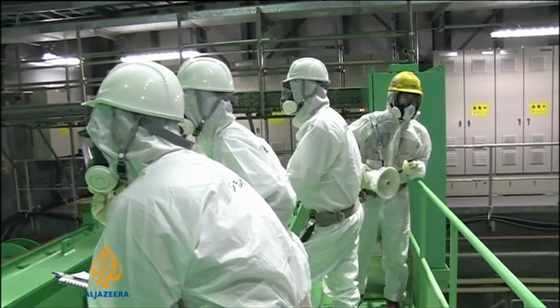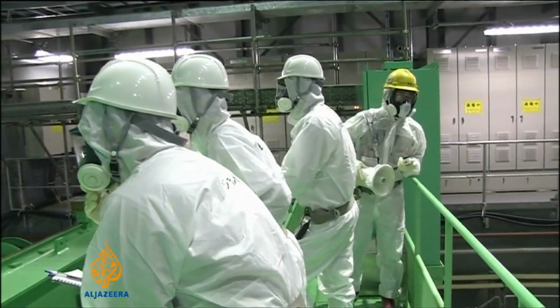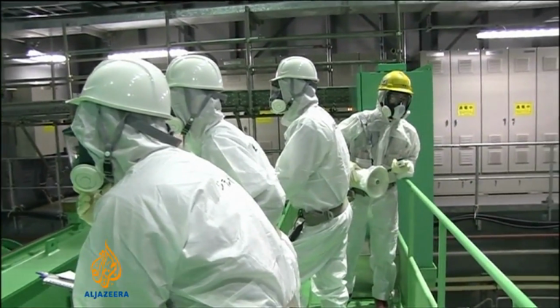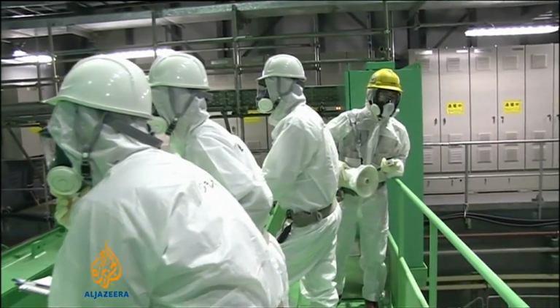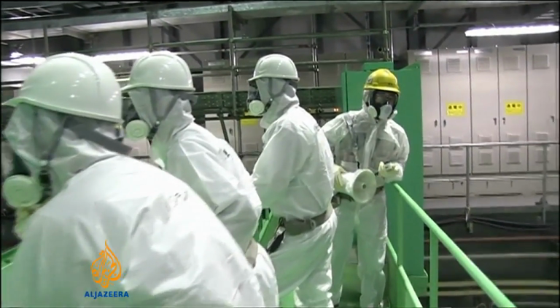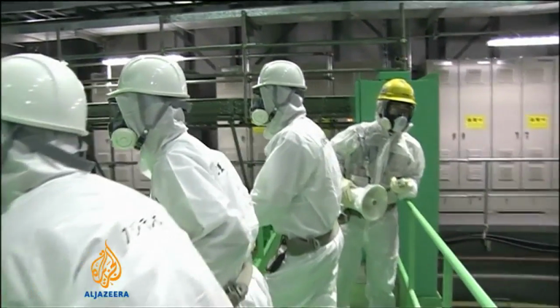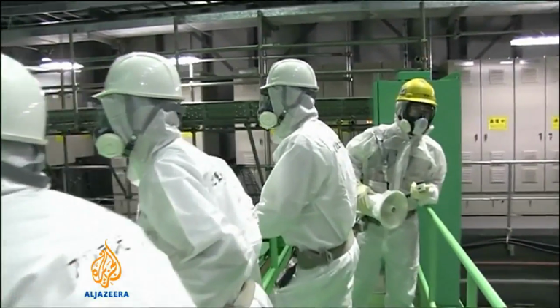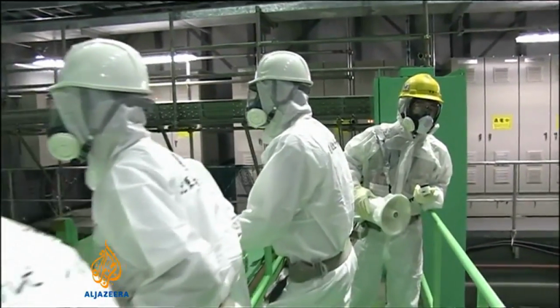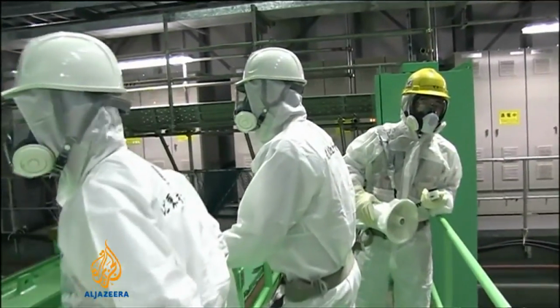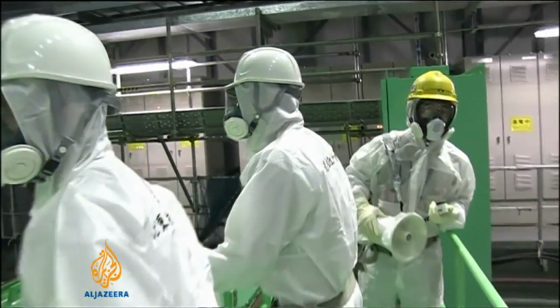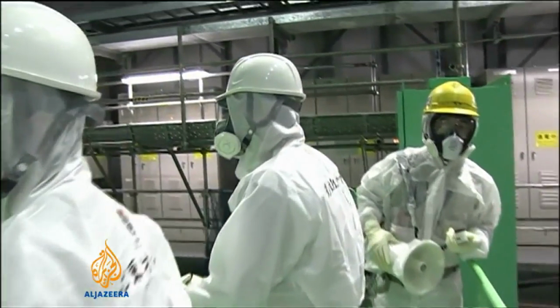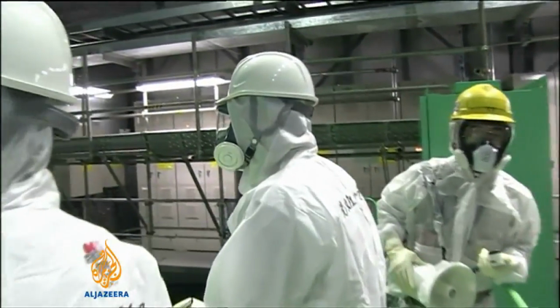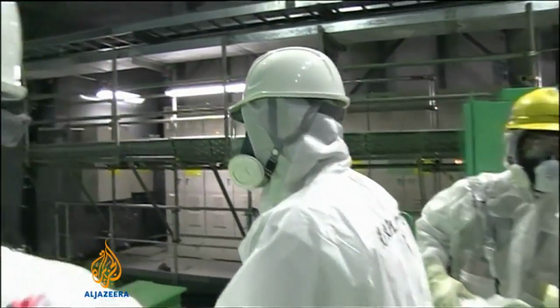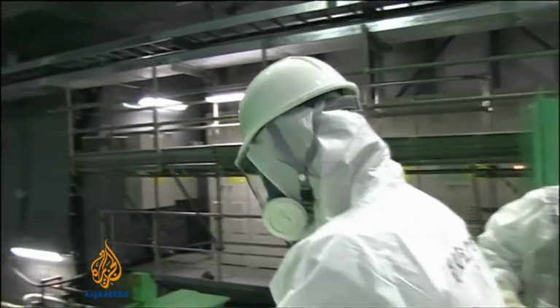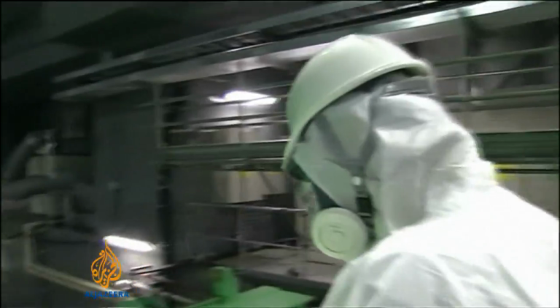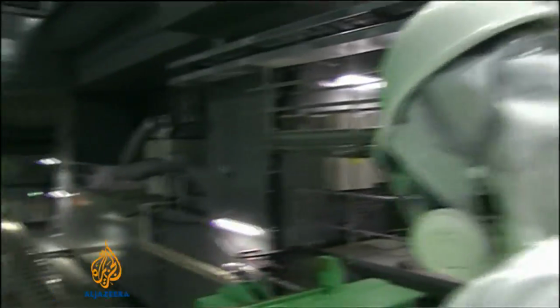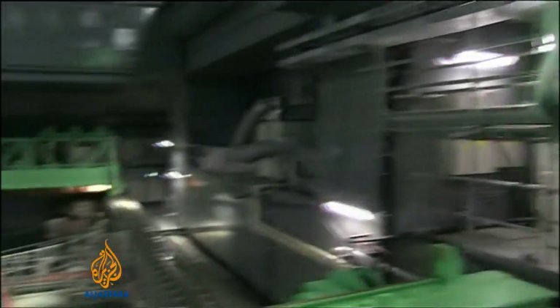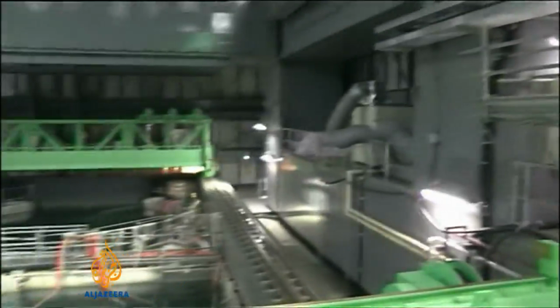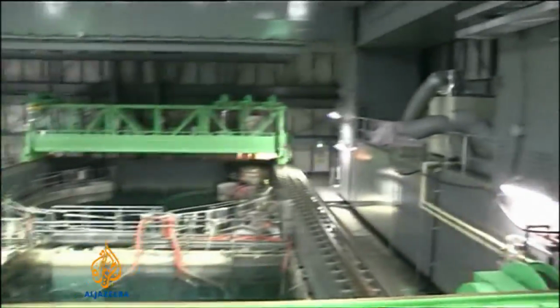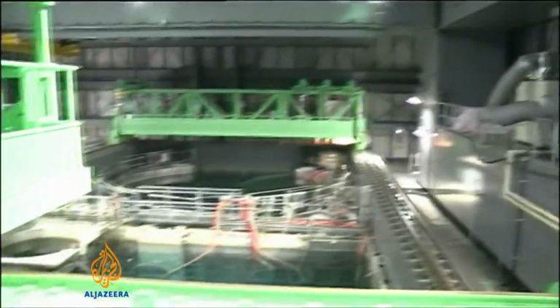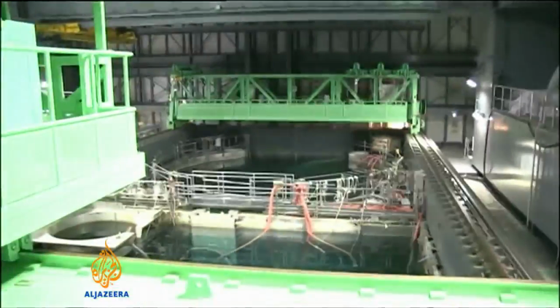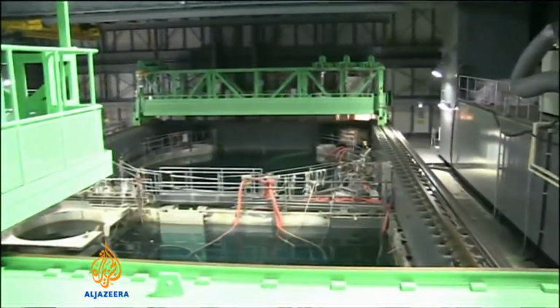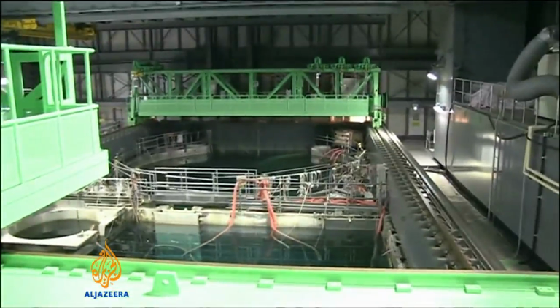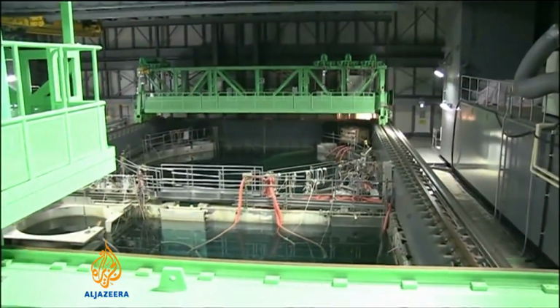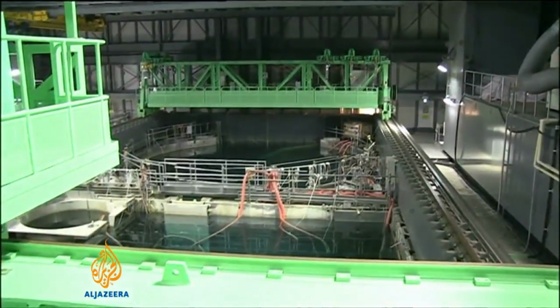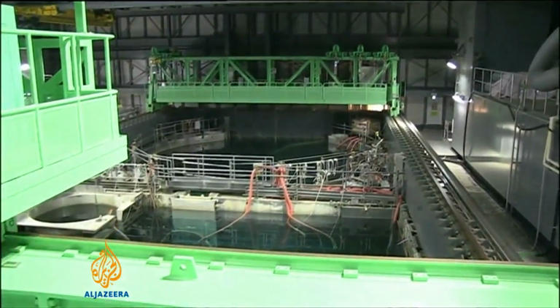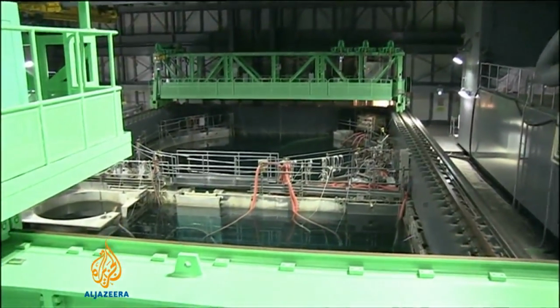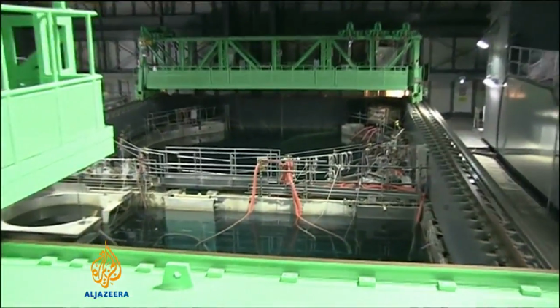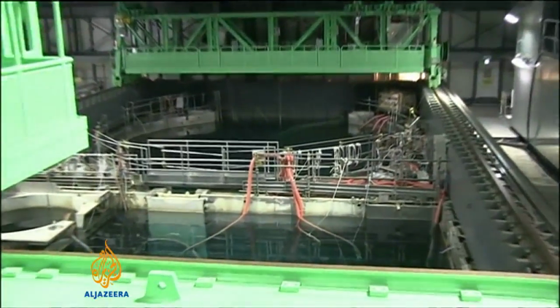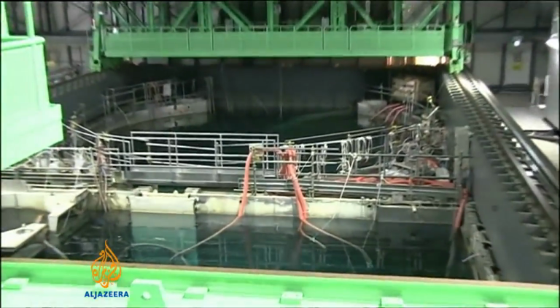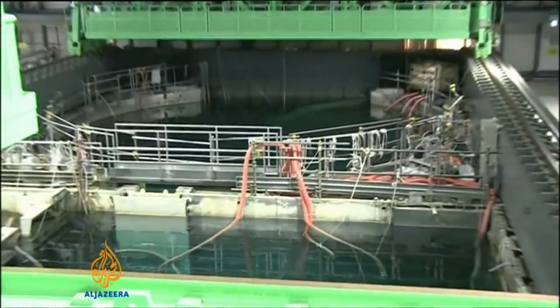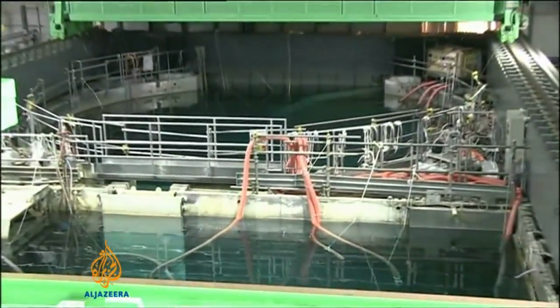Tokyo Electric Power Company, or TEPCO, the company that runs the plant, hasn't specified when exactly it will start the work, but it's expected to begin in the coming days.